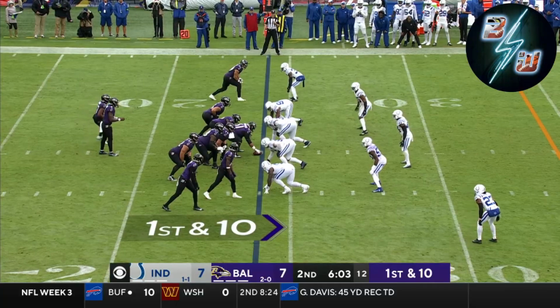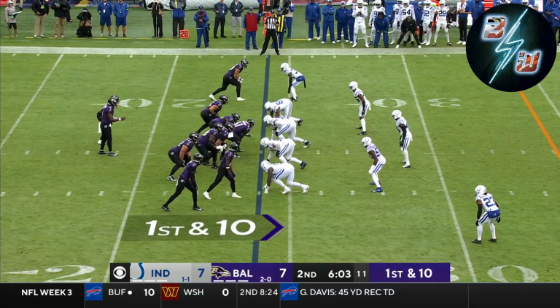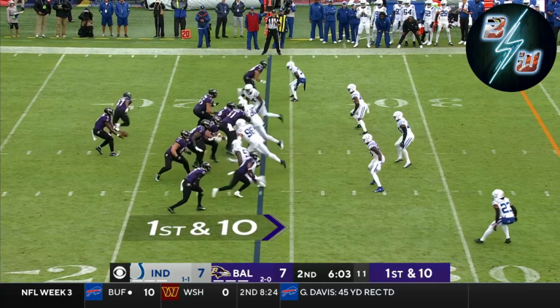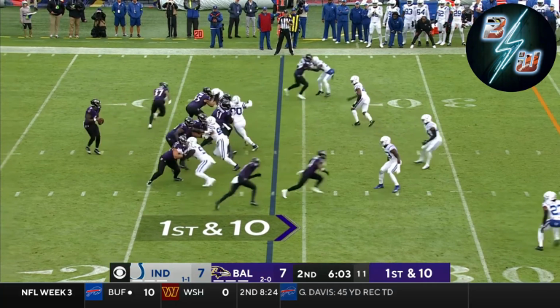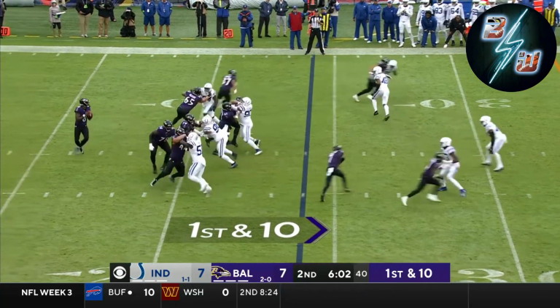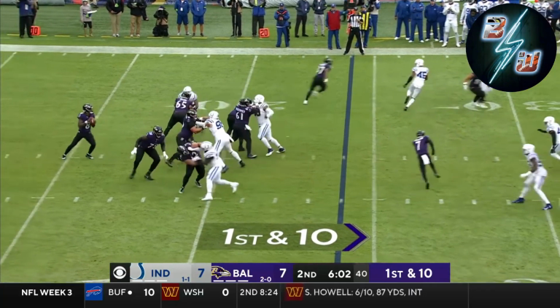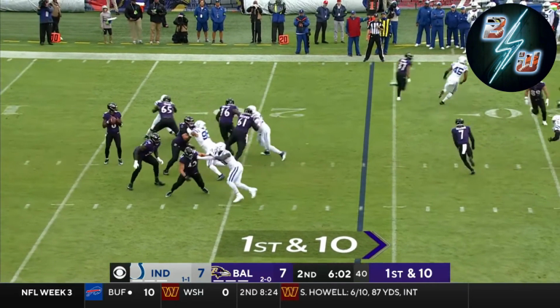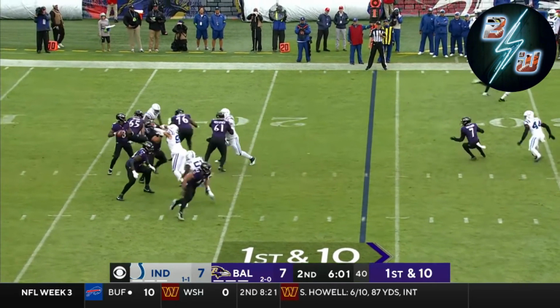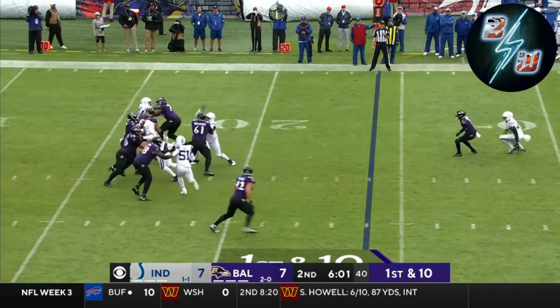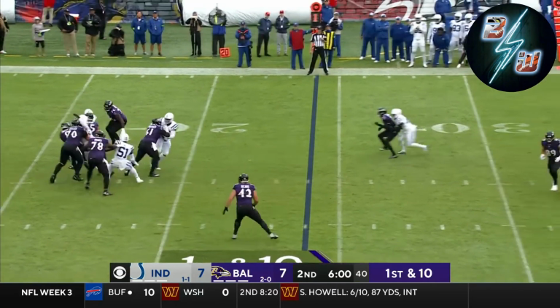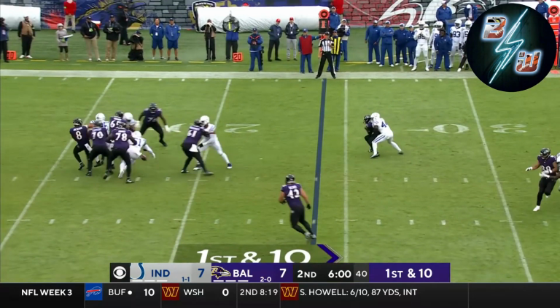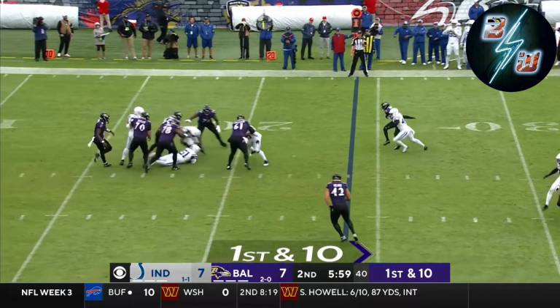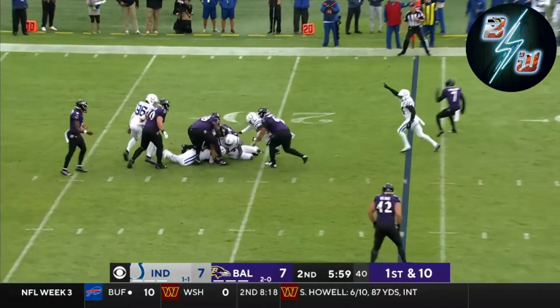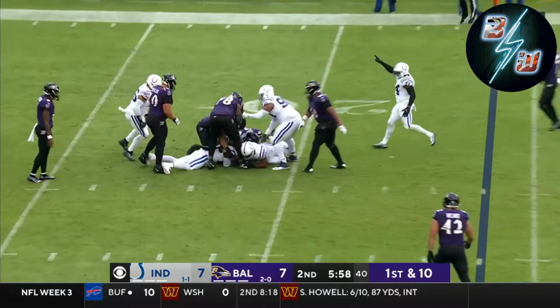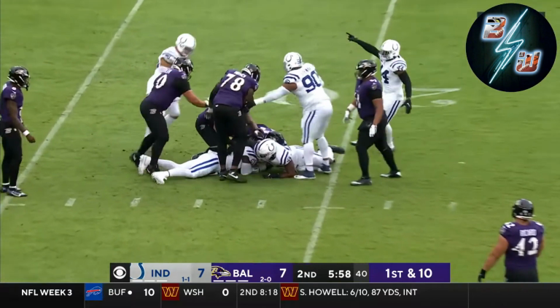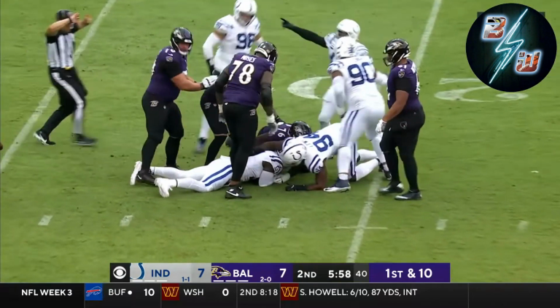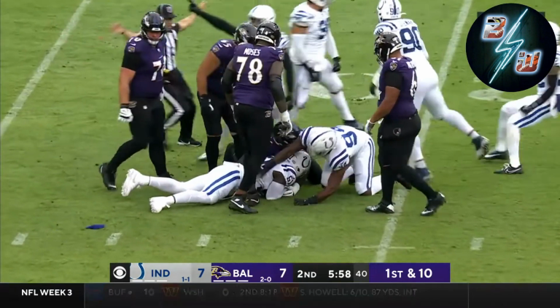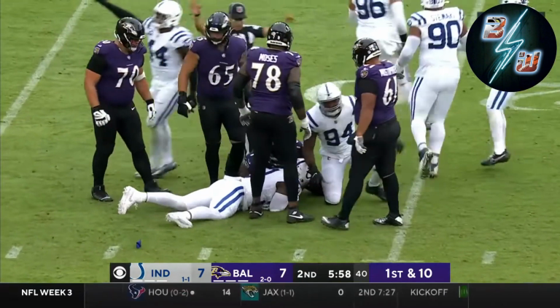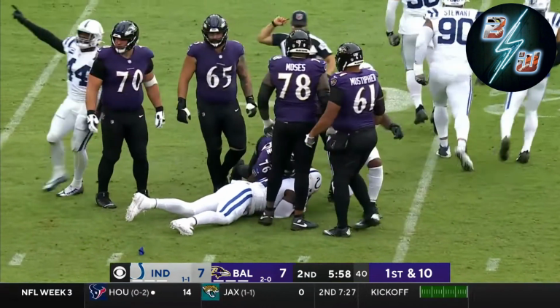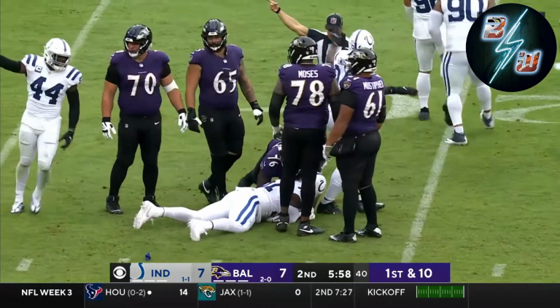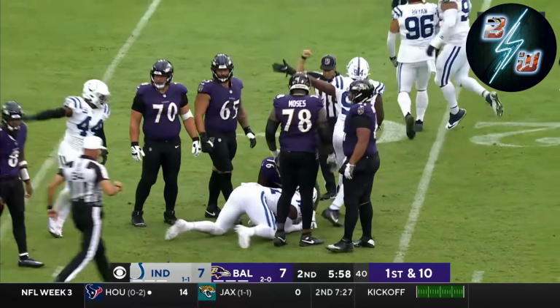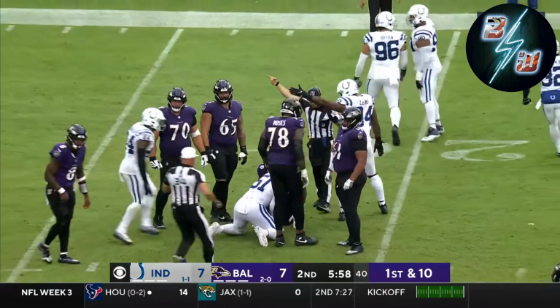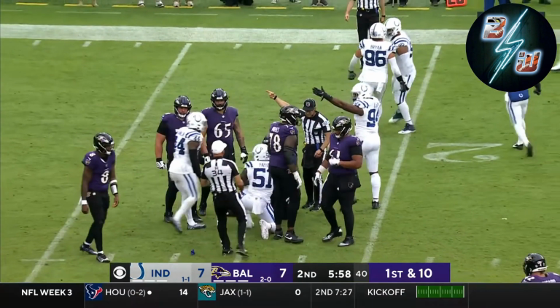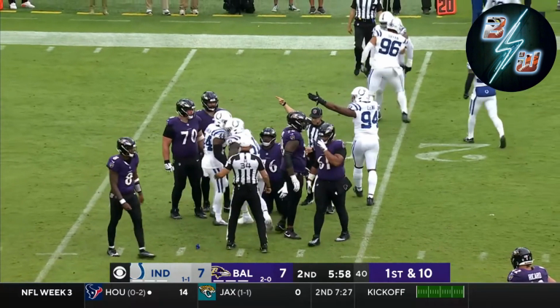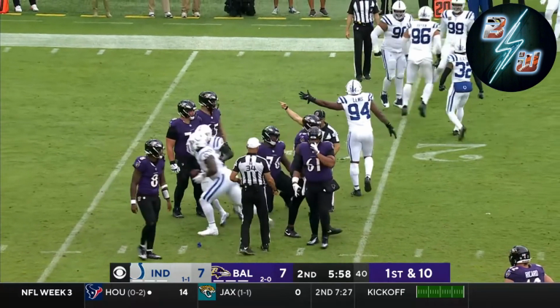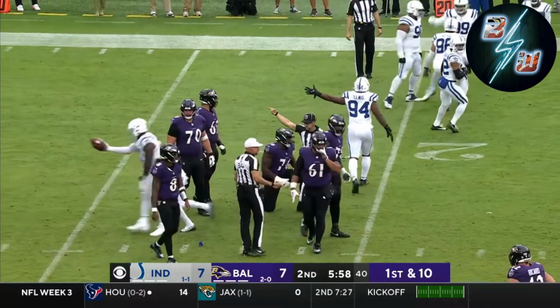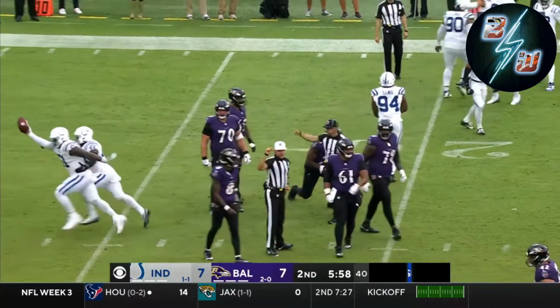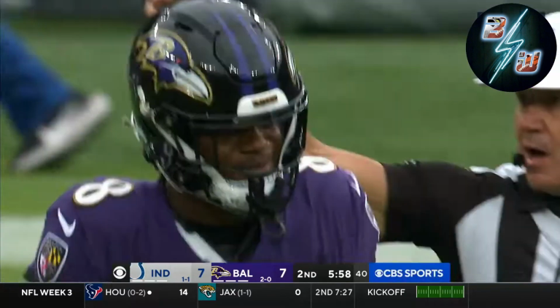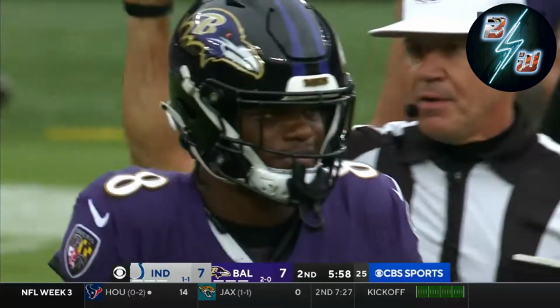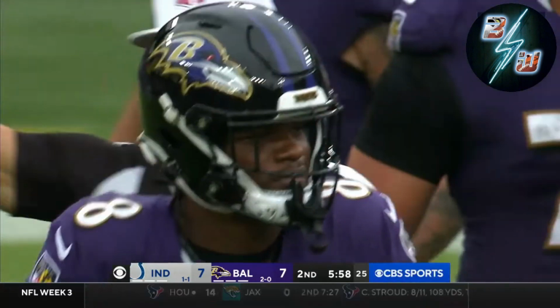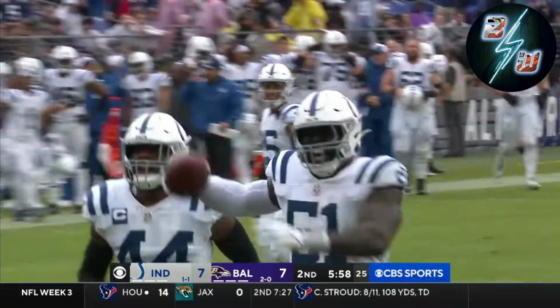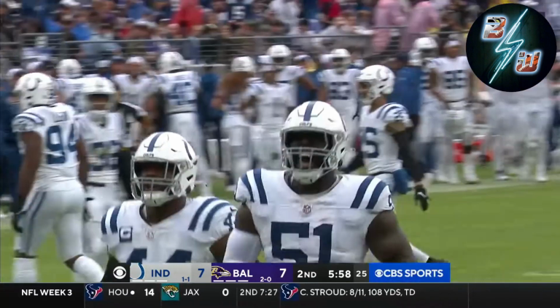Stop the drive. They do not go back to Gus Edwards — it's Kenyon Drake again. Jackson in trouble, and is the ball out again? Did they just pick it right out of his hand? Another turnover for the Indianapolis defense.